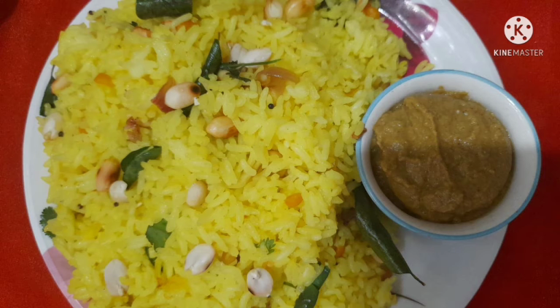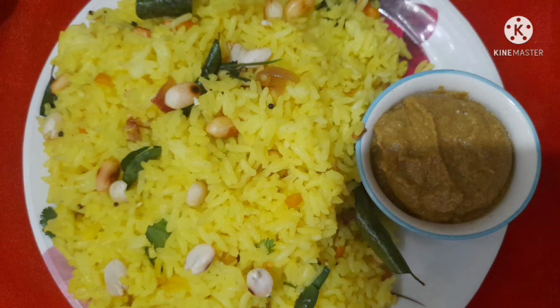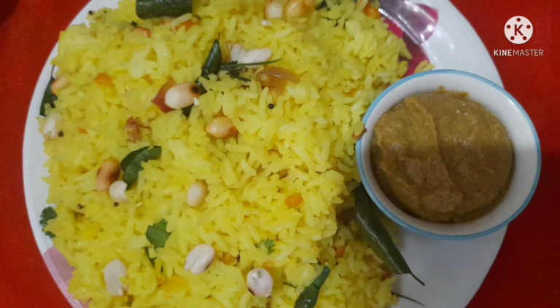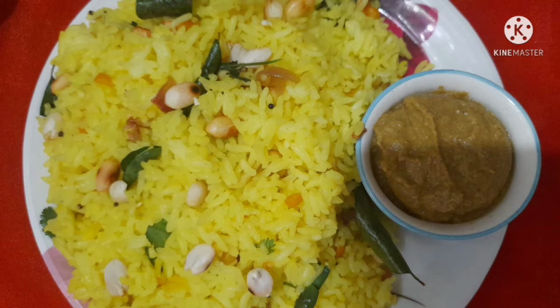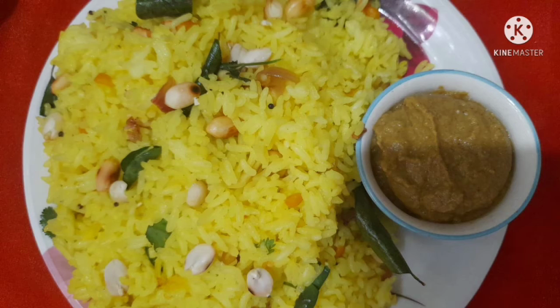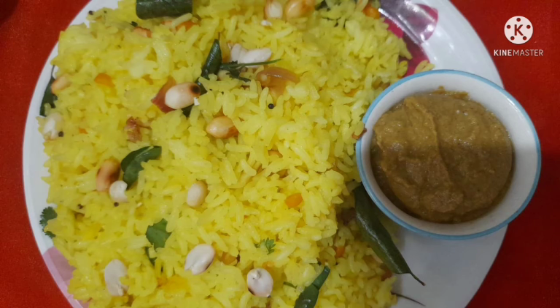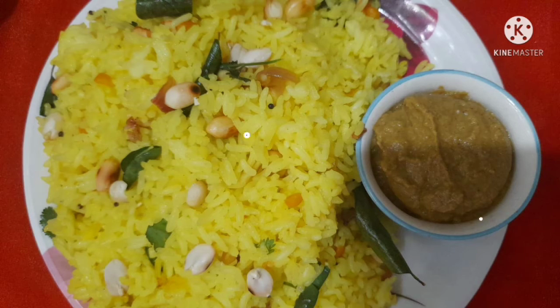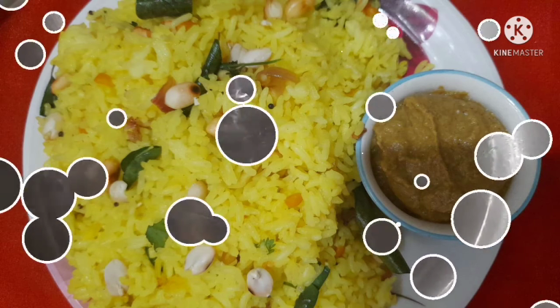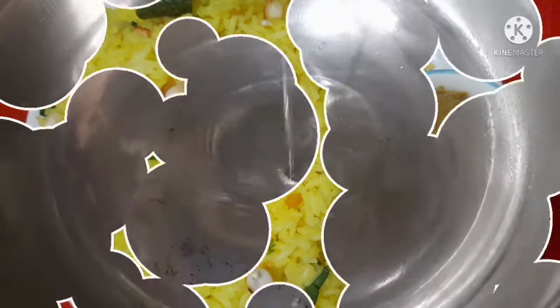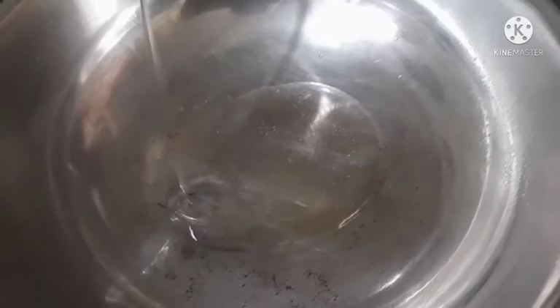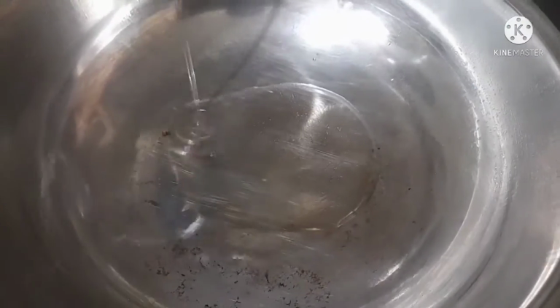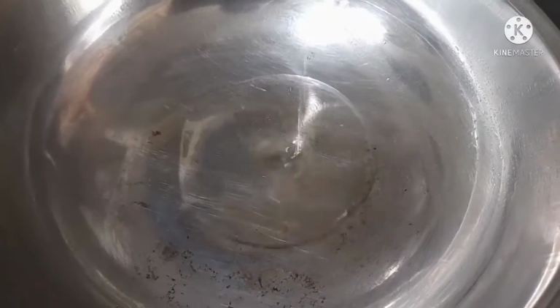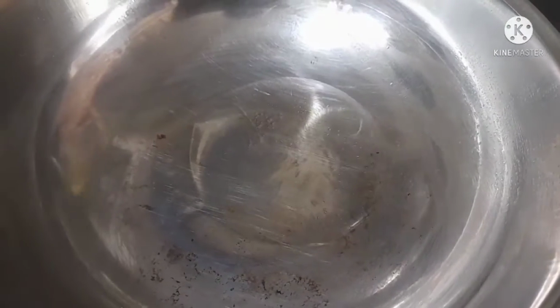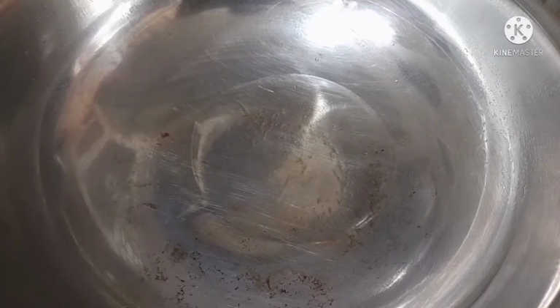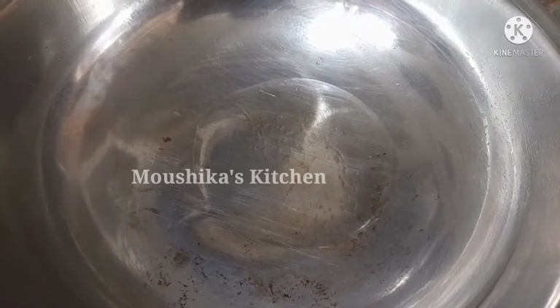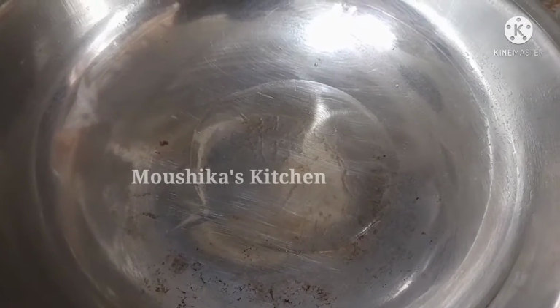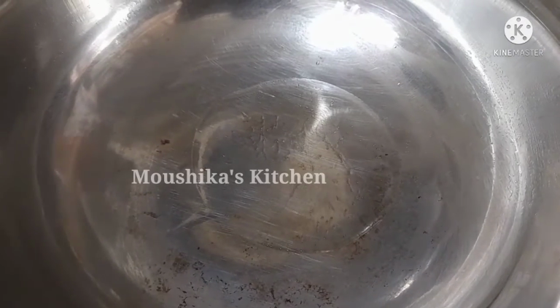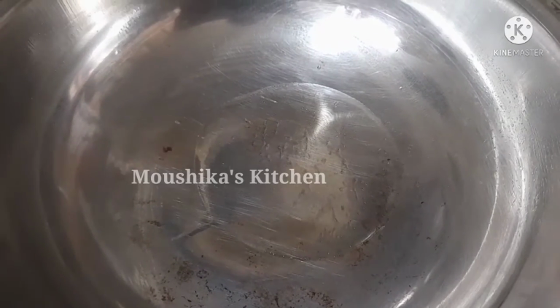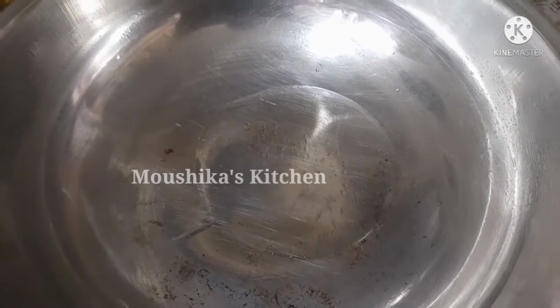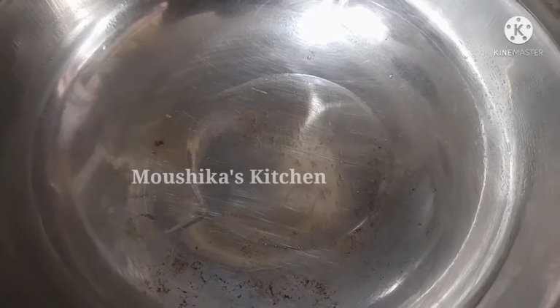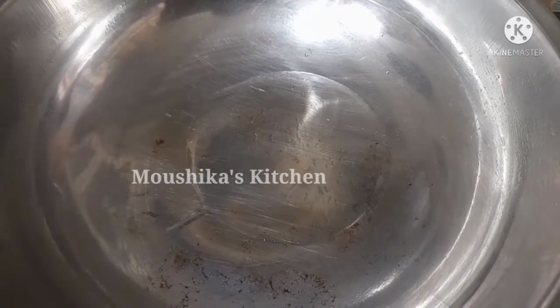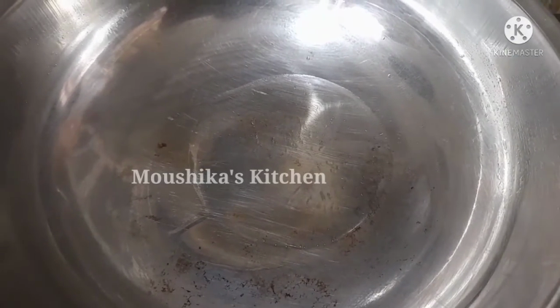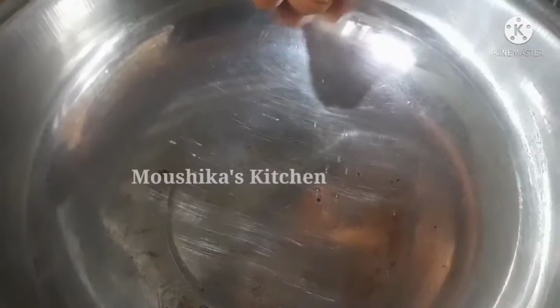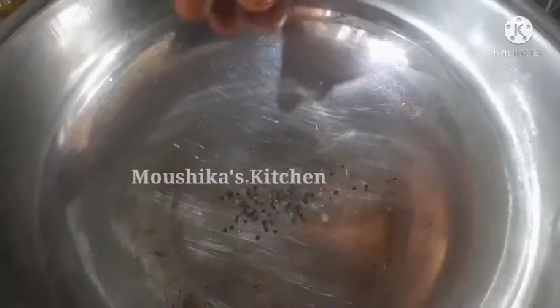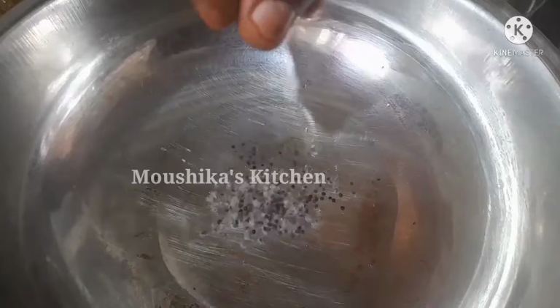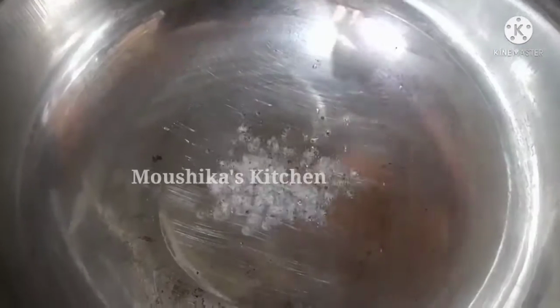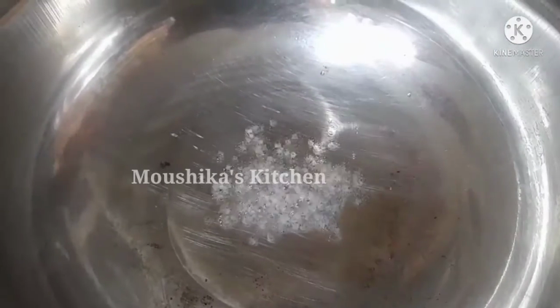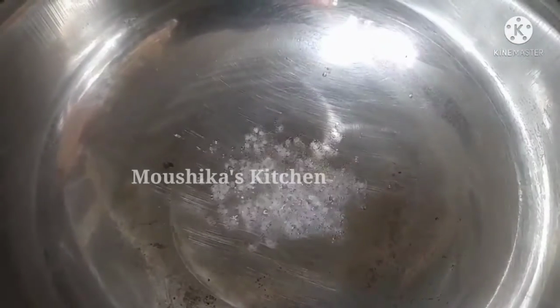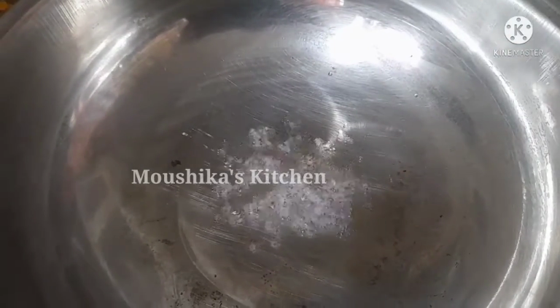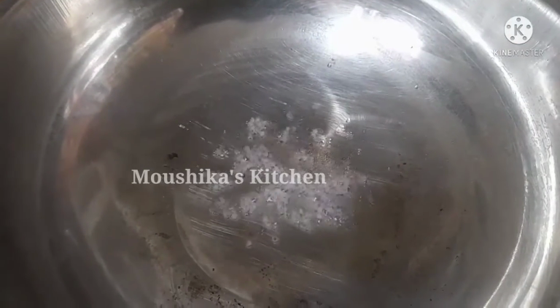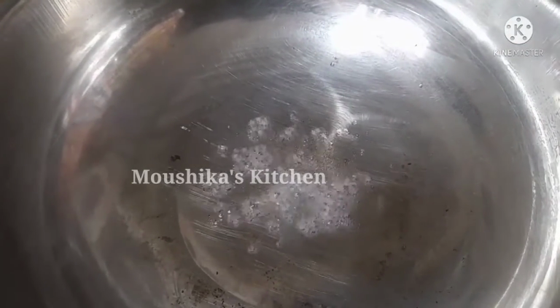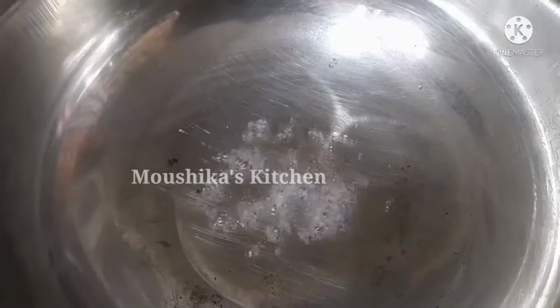We are going to make lemon rice plus bacon and chutney. We are going to show you what we are going to do — a new recipe.